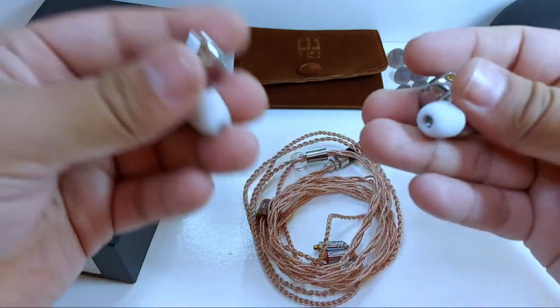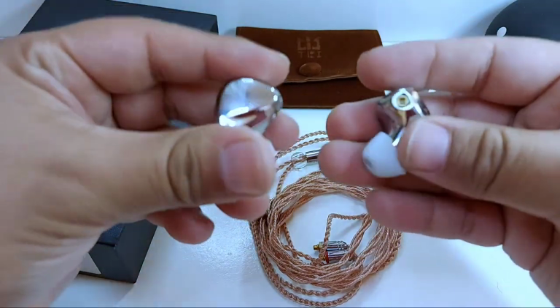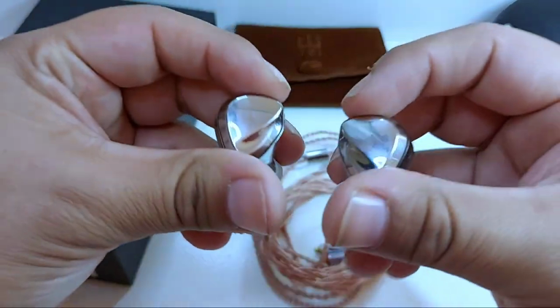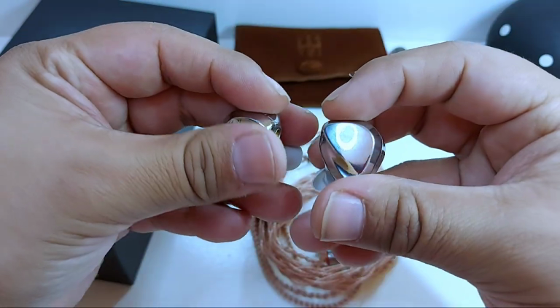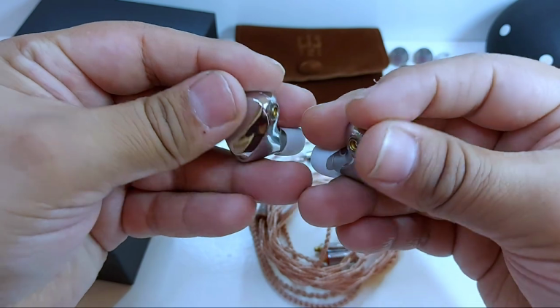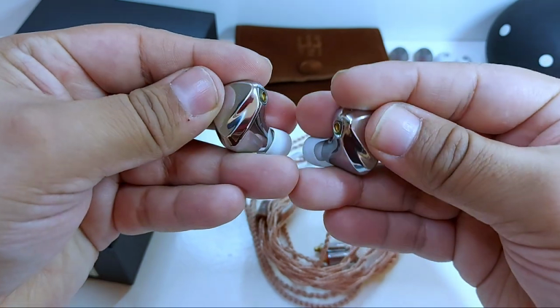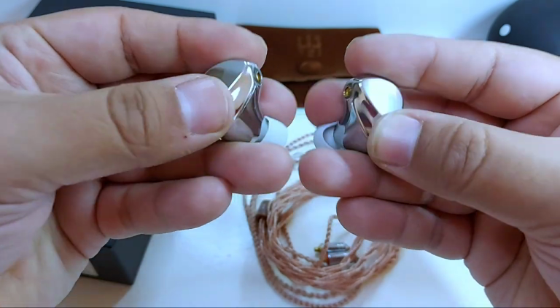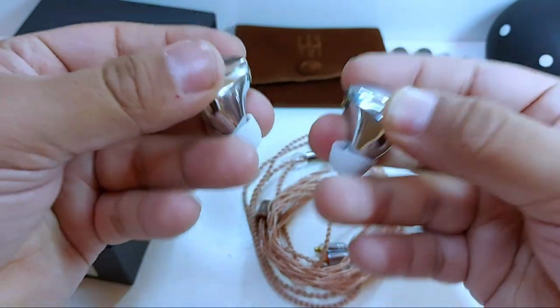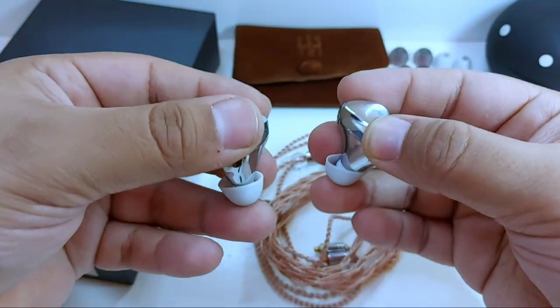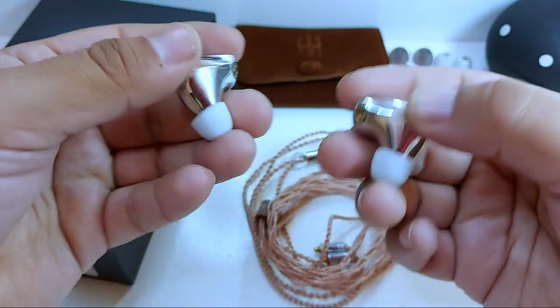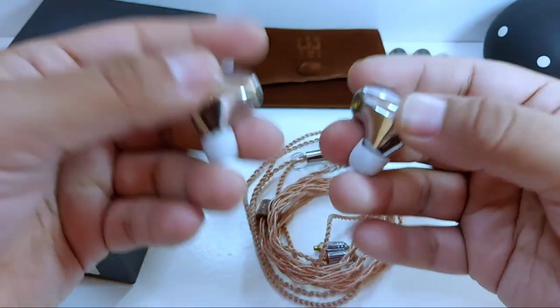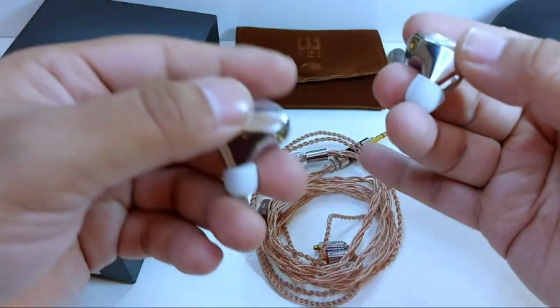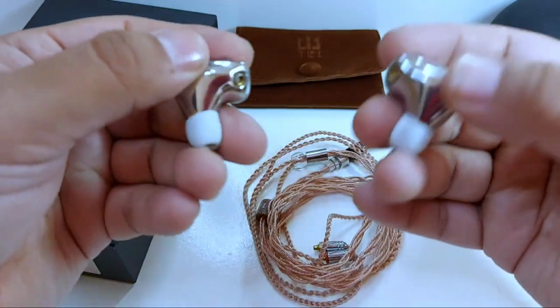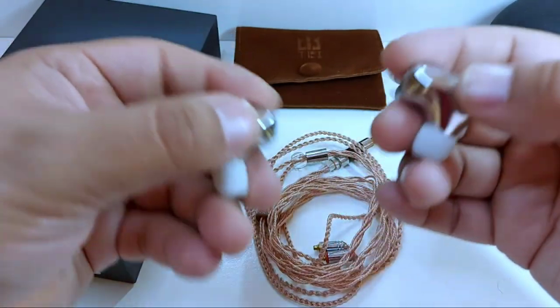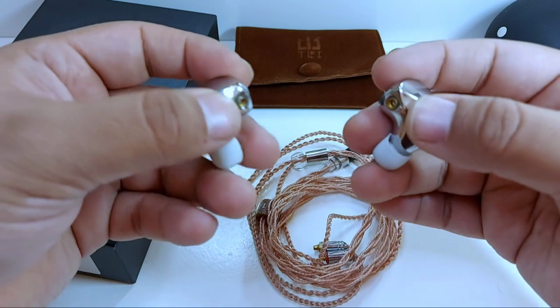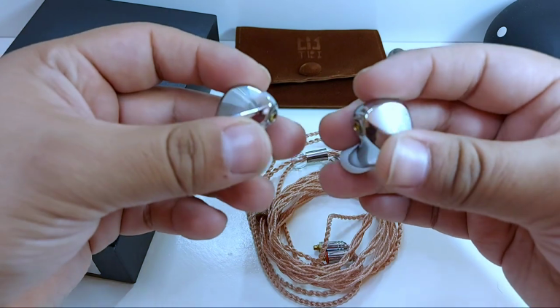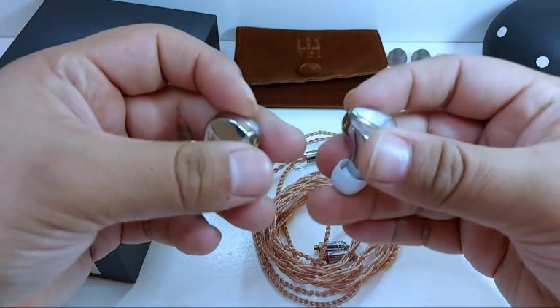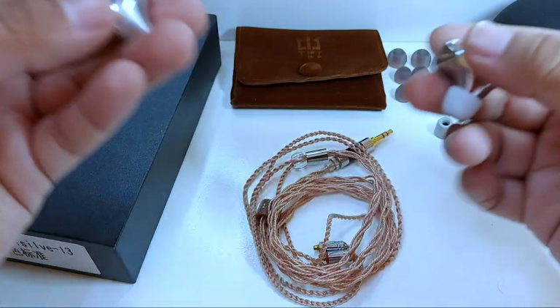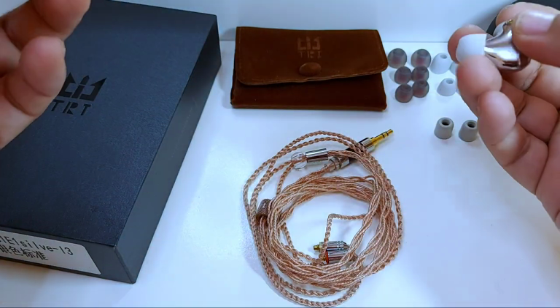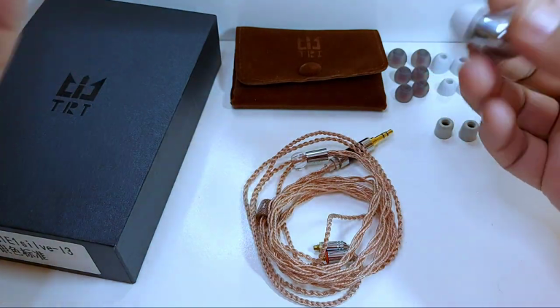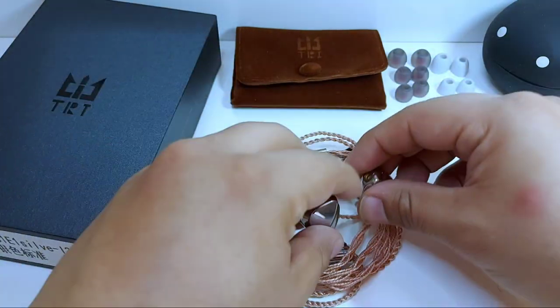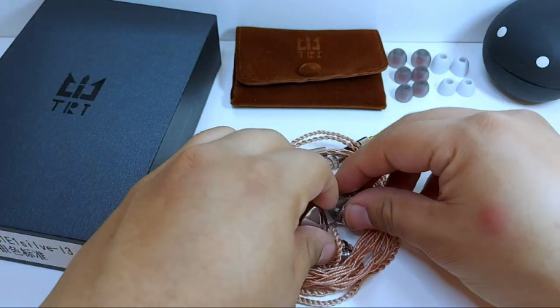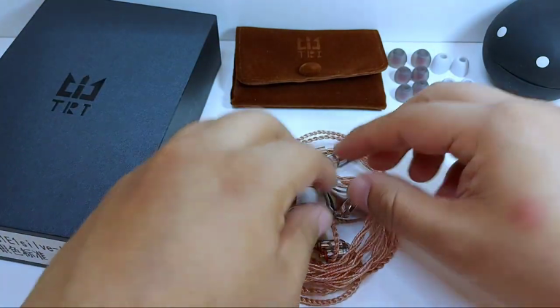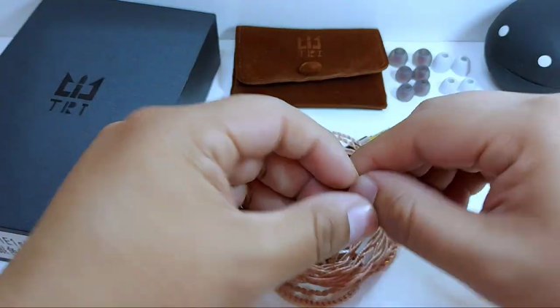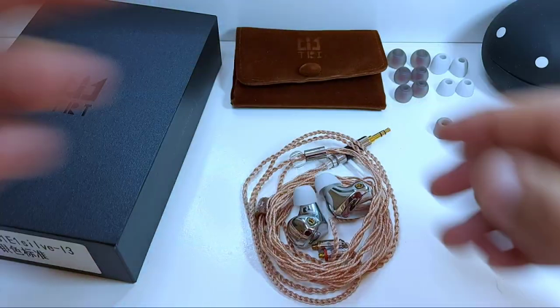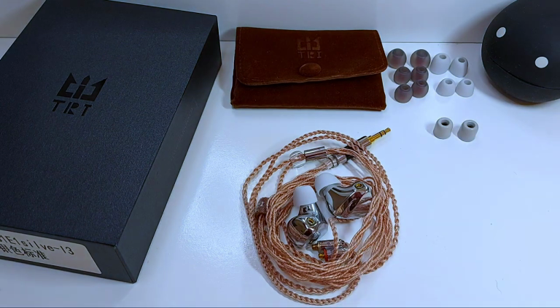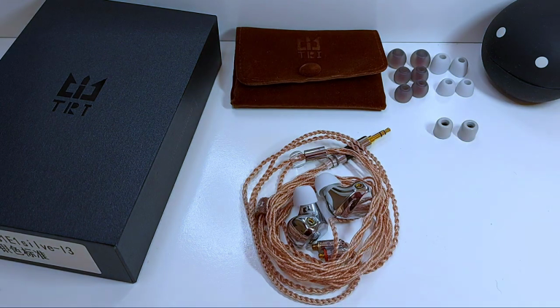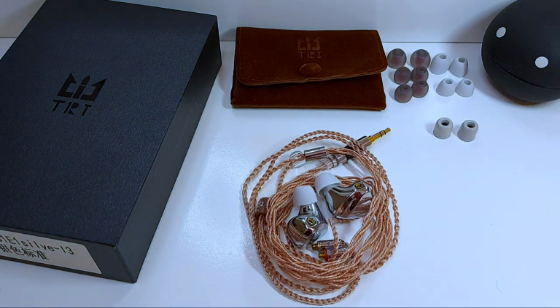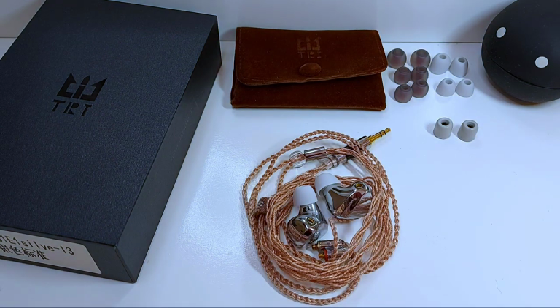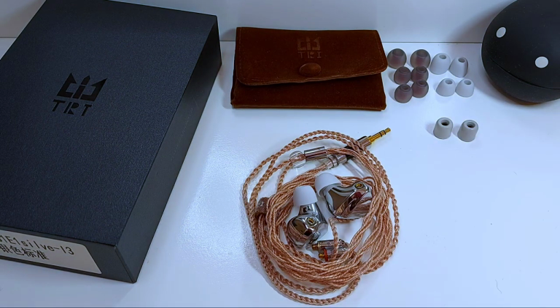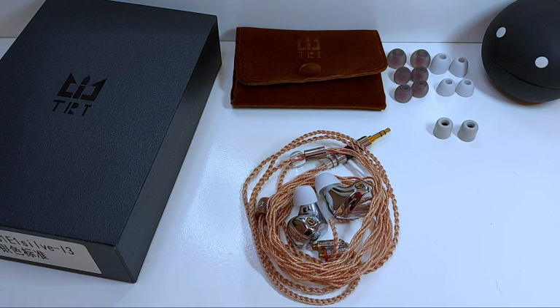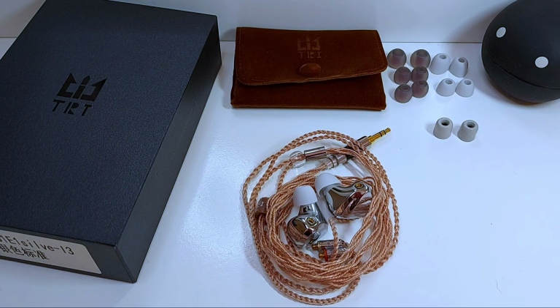No por el hecho de que sean prestados quiere decir que voy a hablar solamente maravillas de ellos. Incluso hay puntos que a mi parecer son buenos y malos dentro del auricular, y esto ha sido algo constante con cada auricular o audífono del que hemos hablado en este canal.